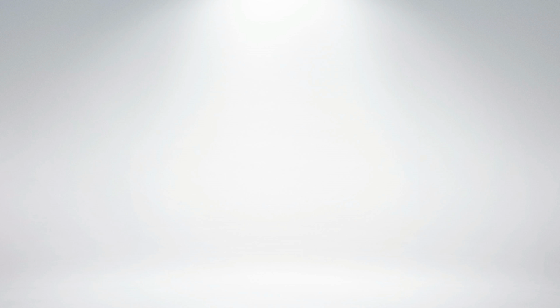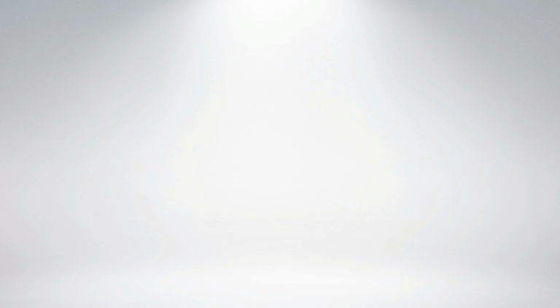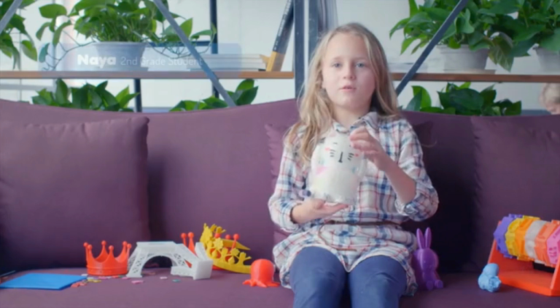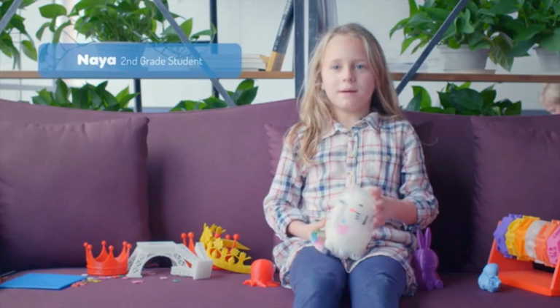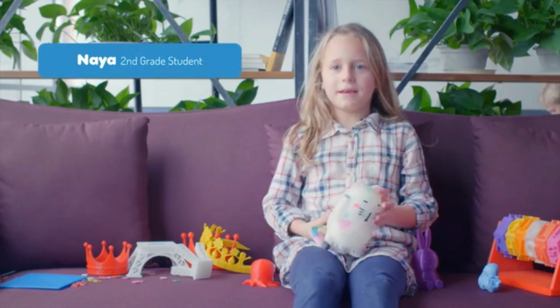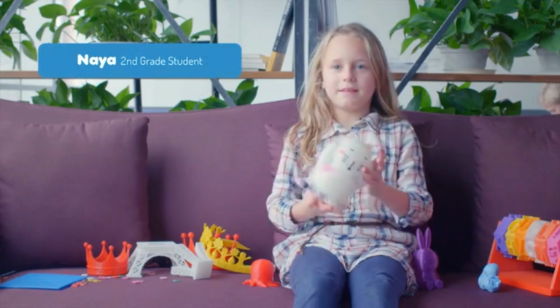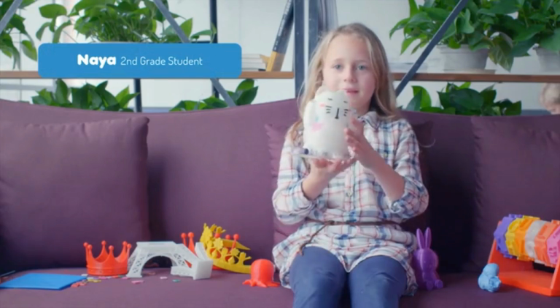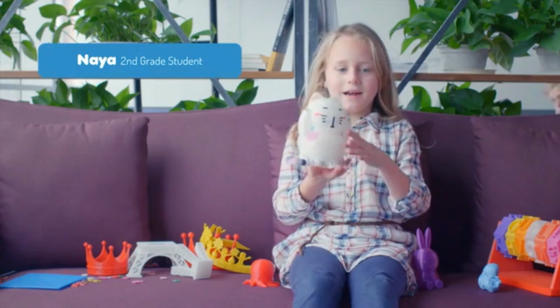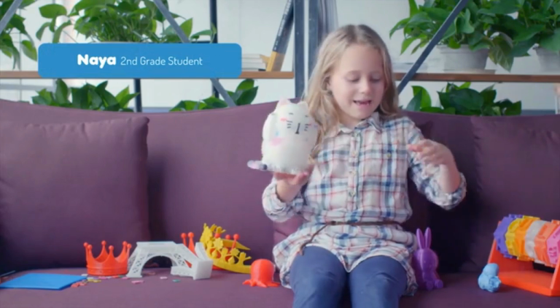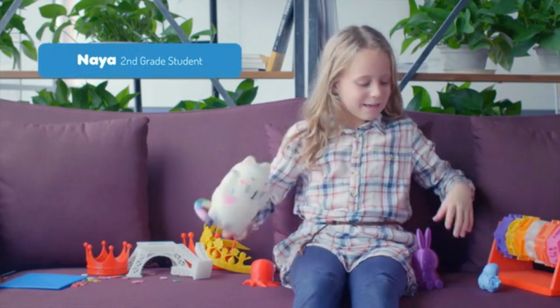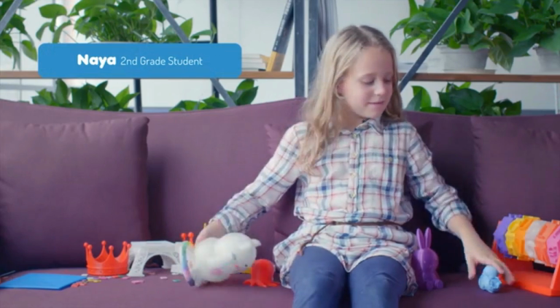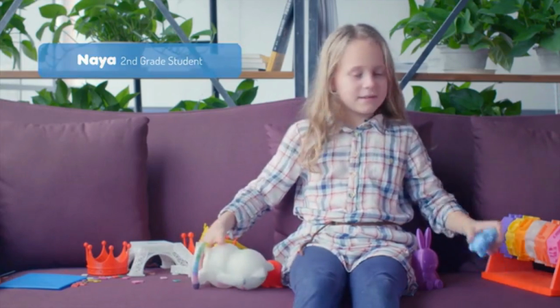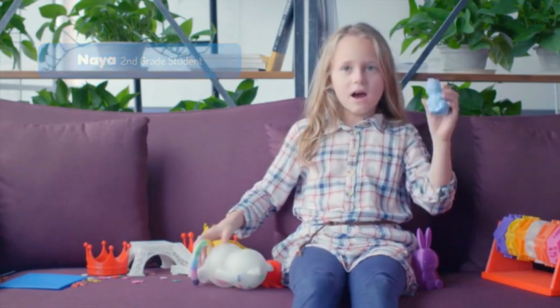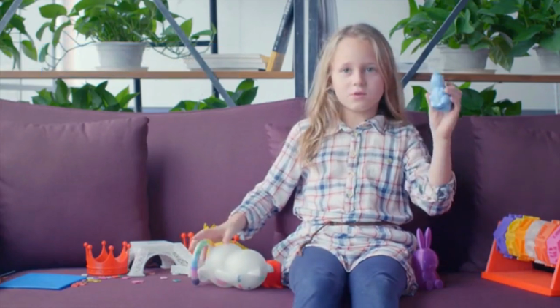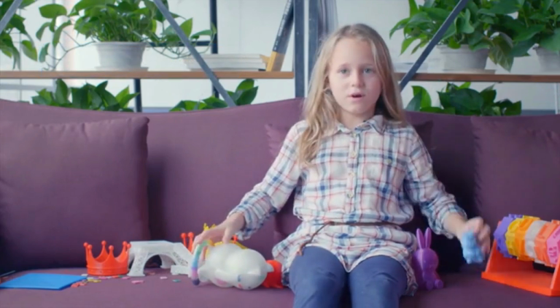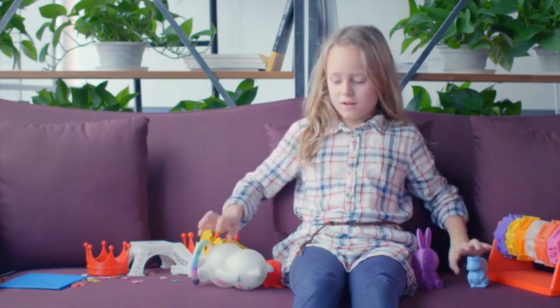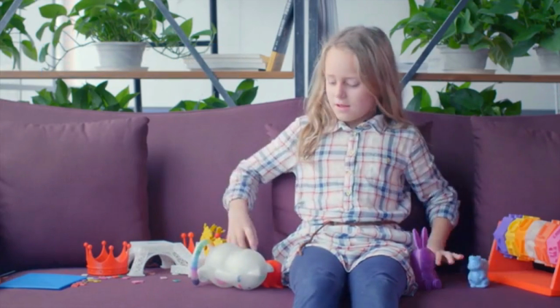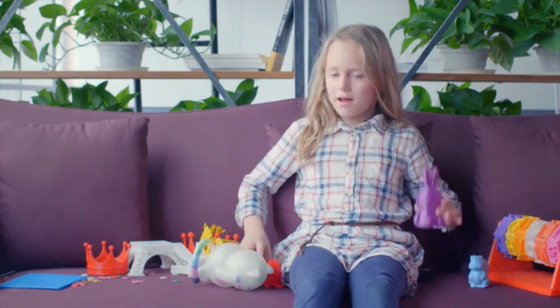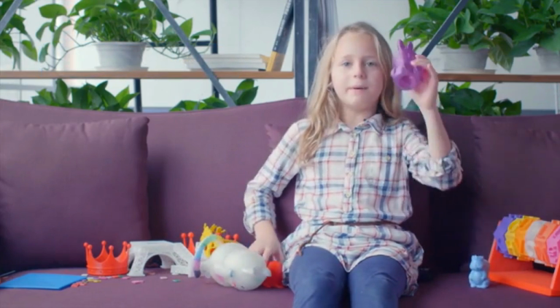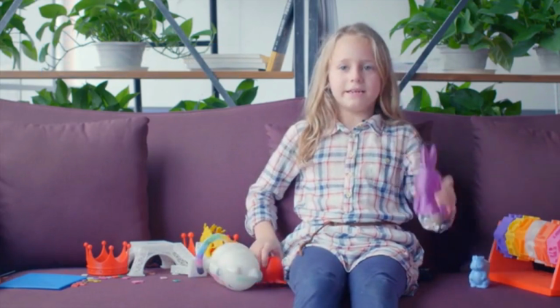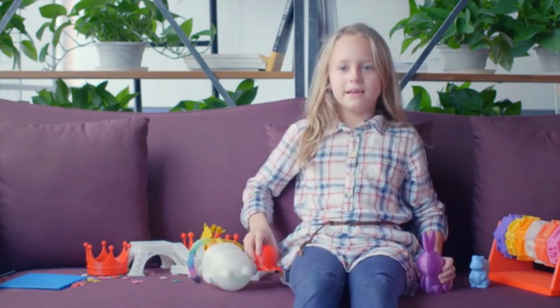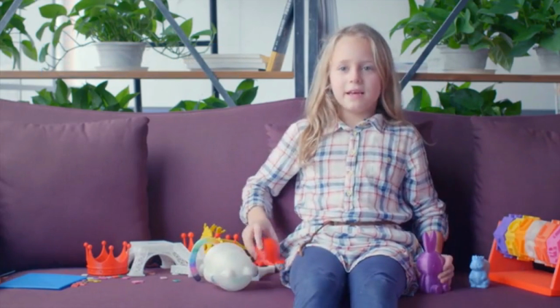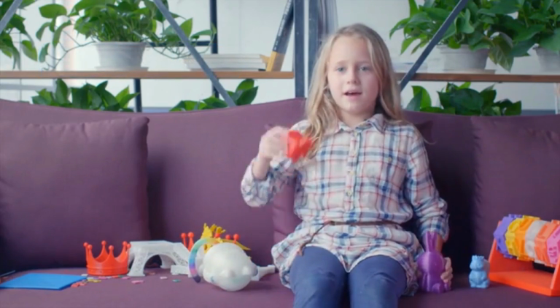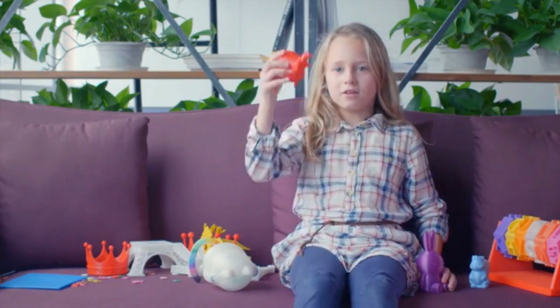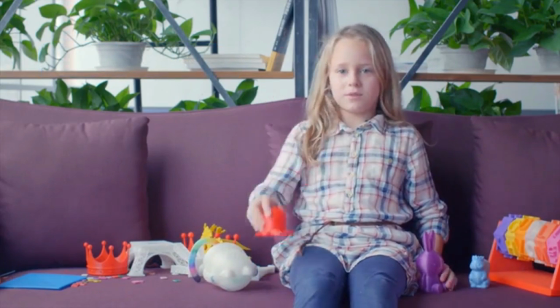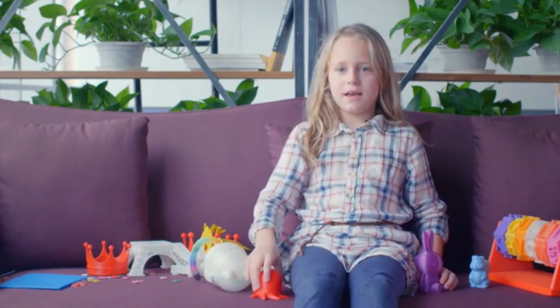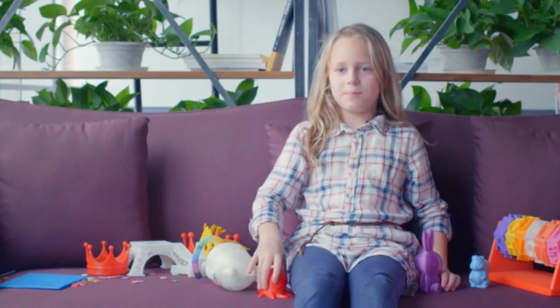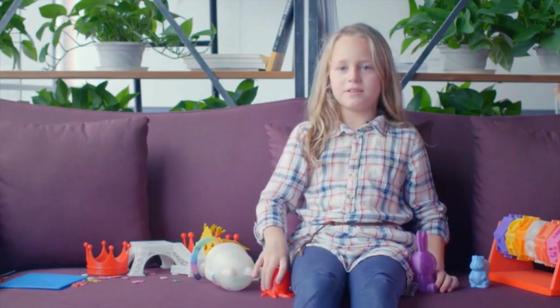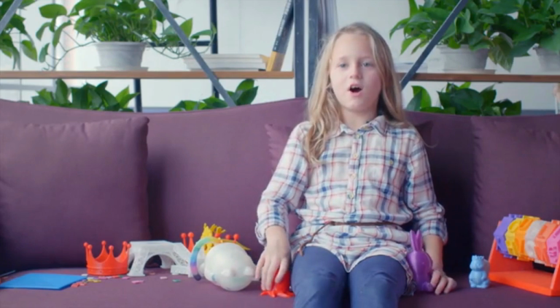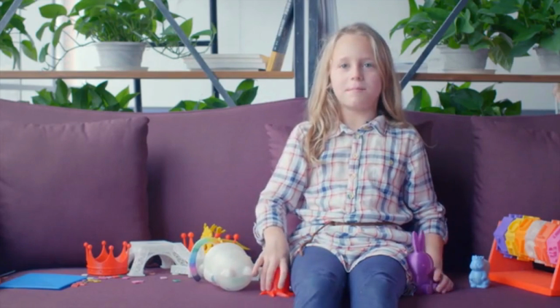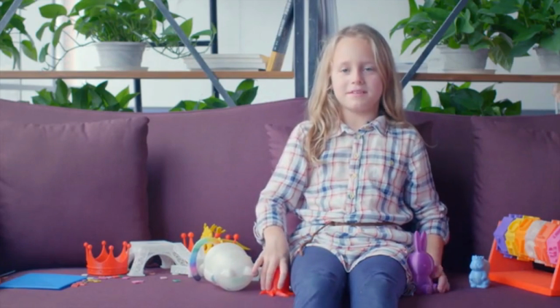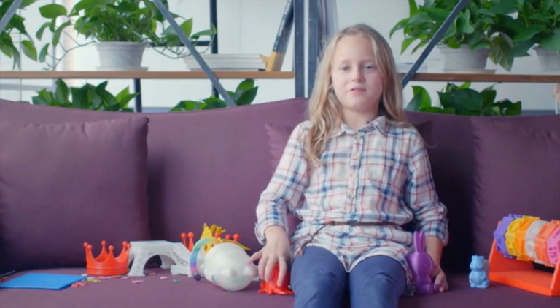Look what I made! A cat, a squirrel, a bunny, and an octopus. And I printed it all by myself.